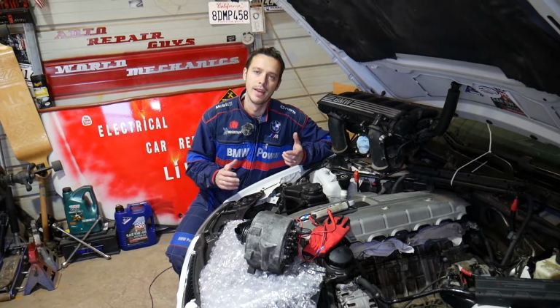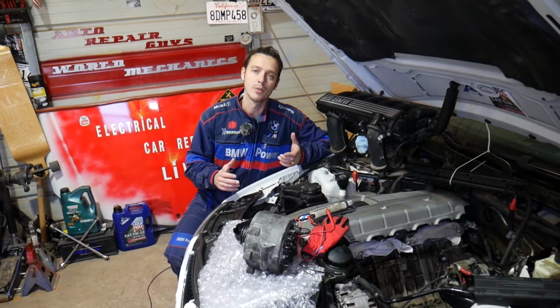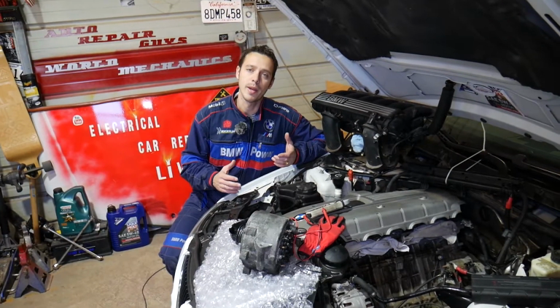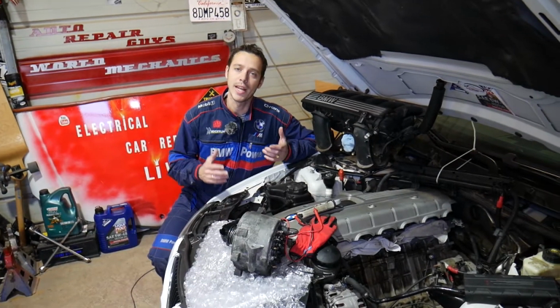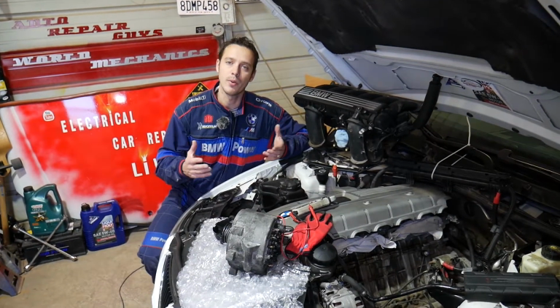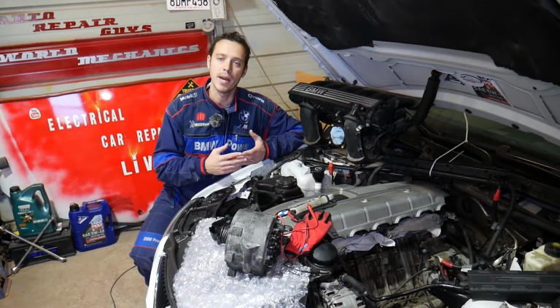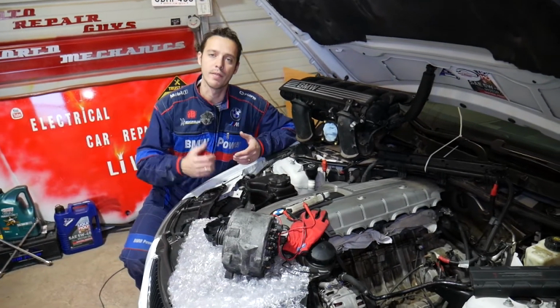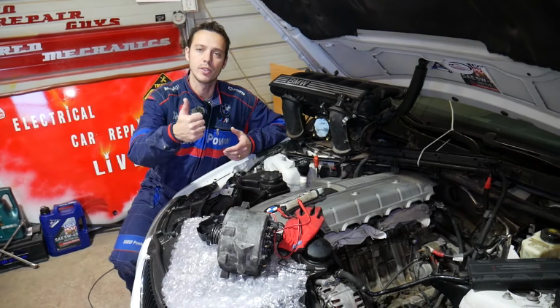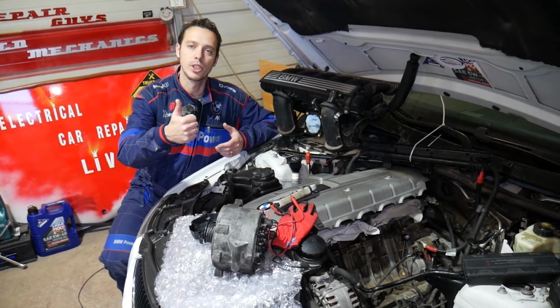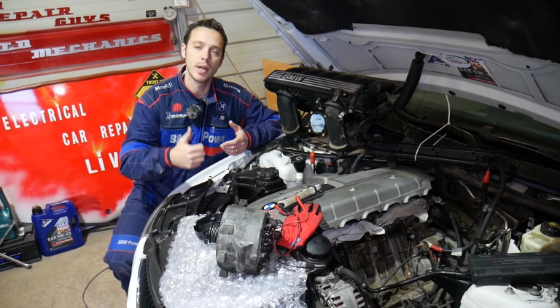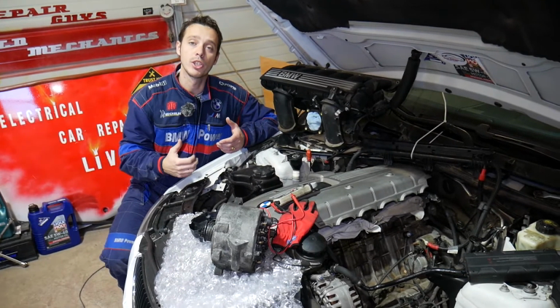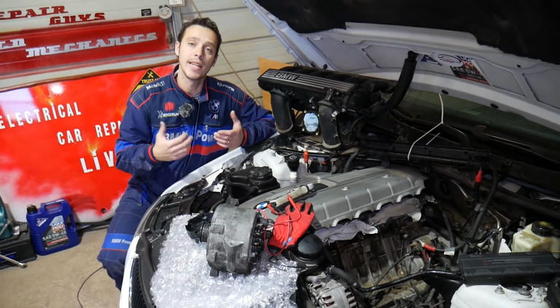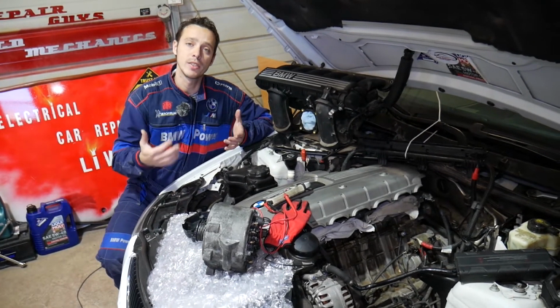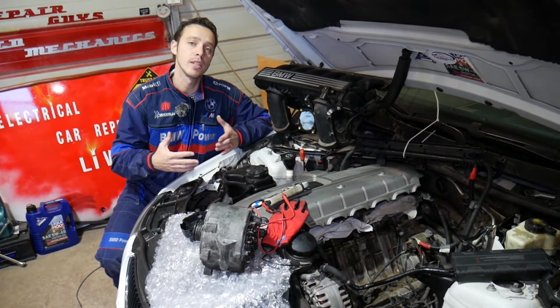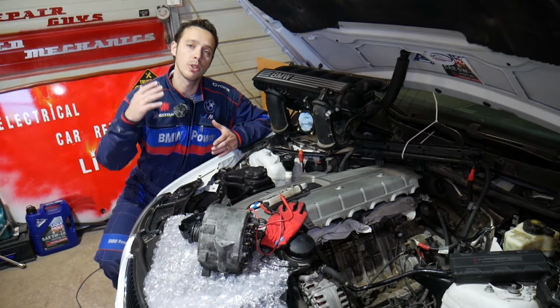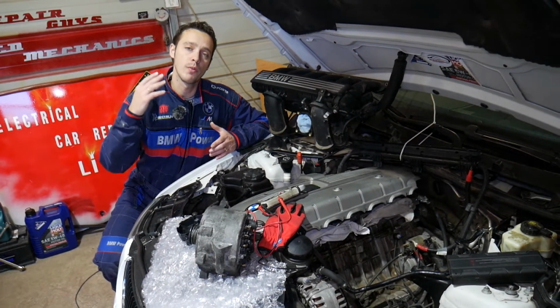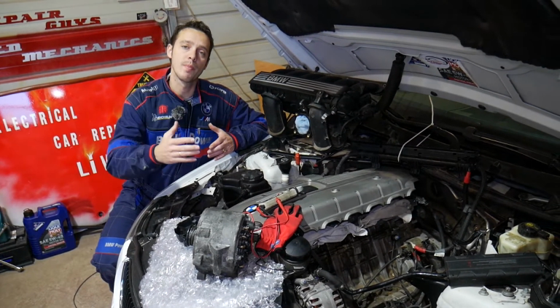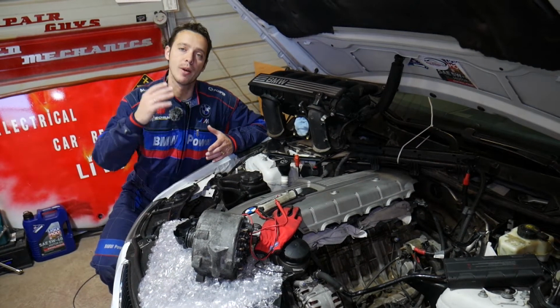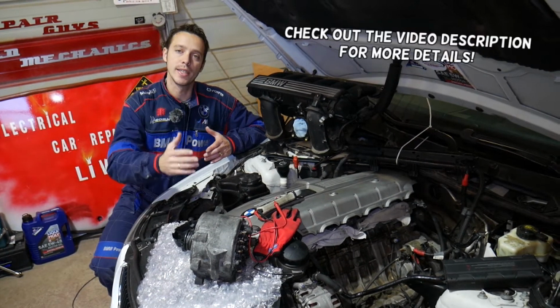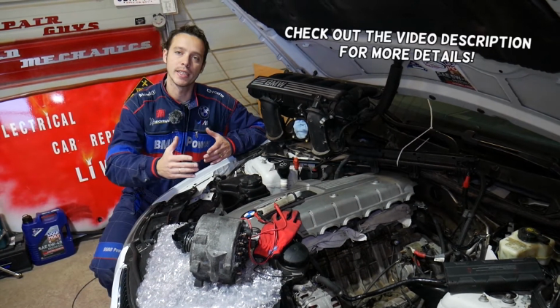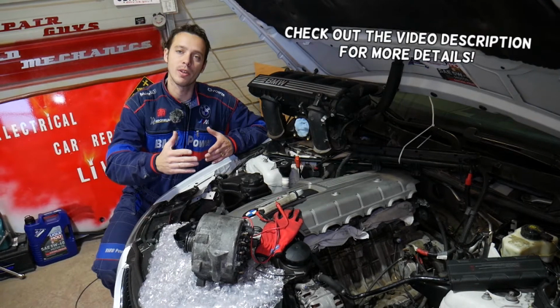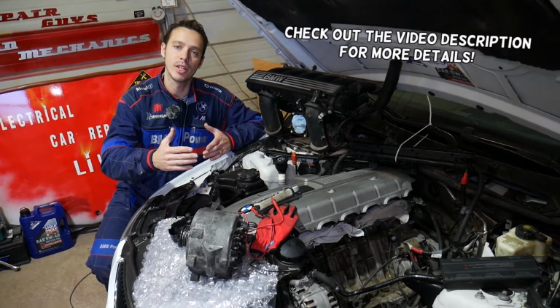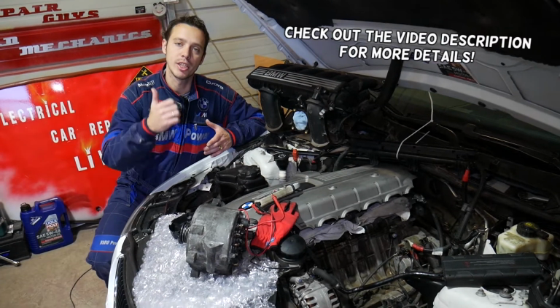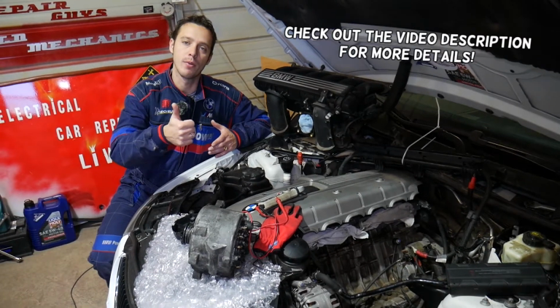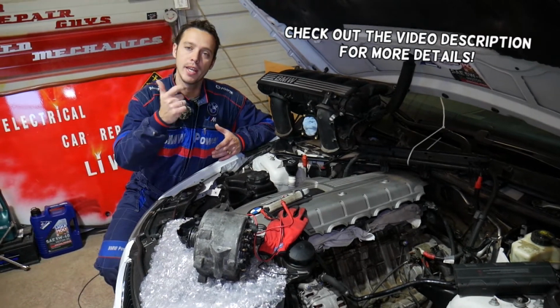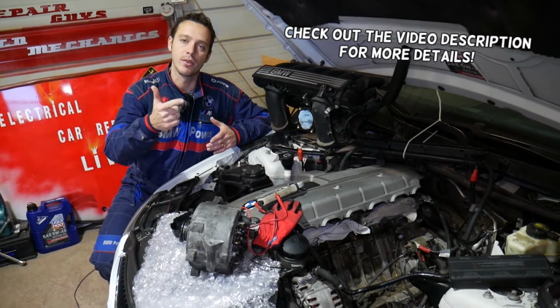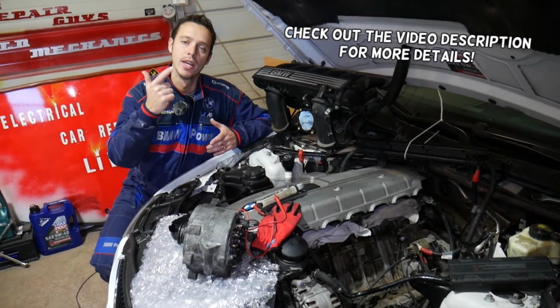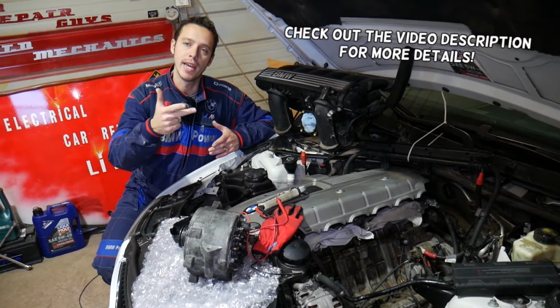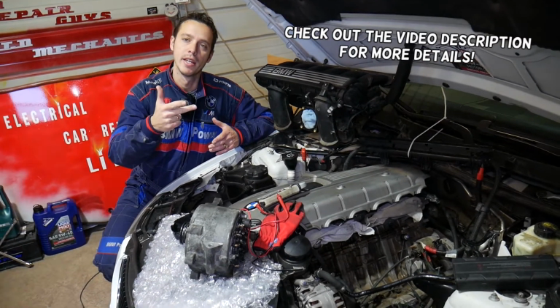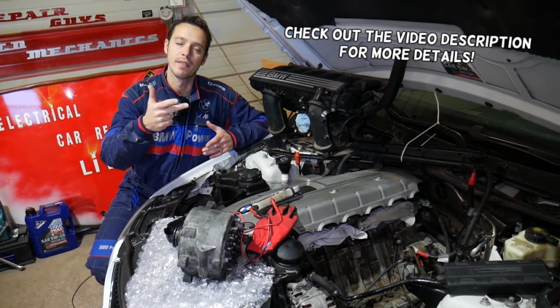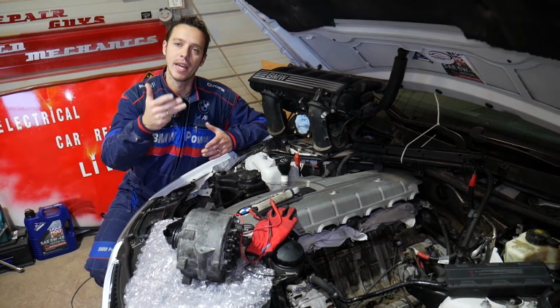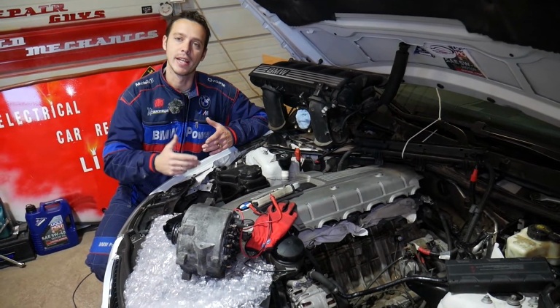Hey guys, welcome back to Electrical Car Repair Live. Thank you guys for watching and subscribing to the channel. In today's video we will show you, if you have a BMW 1 series — I'm talking about generation E81, E82, E87, E88 guys.